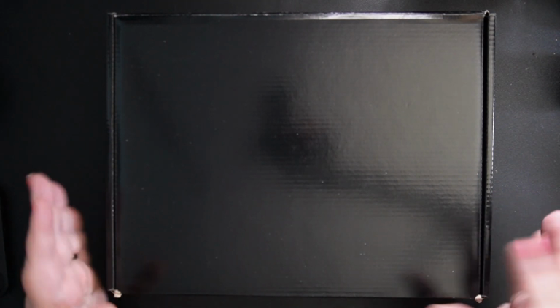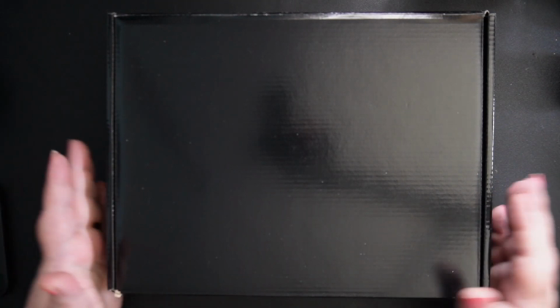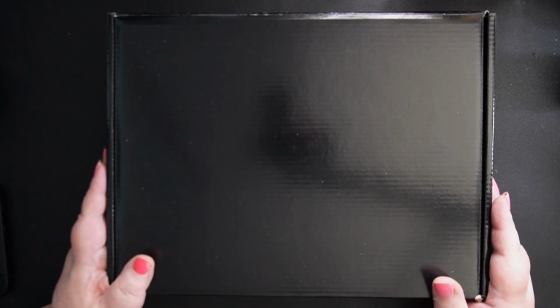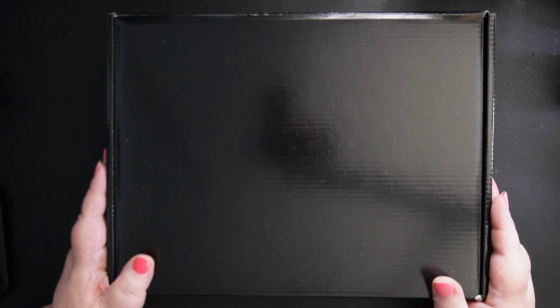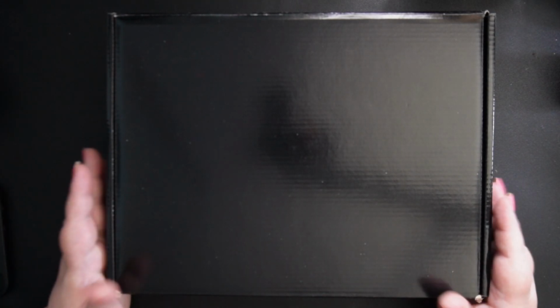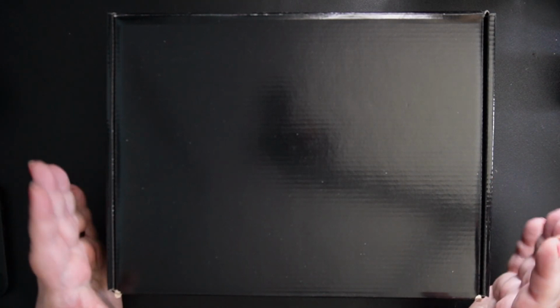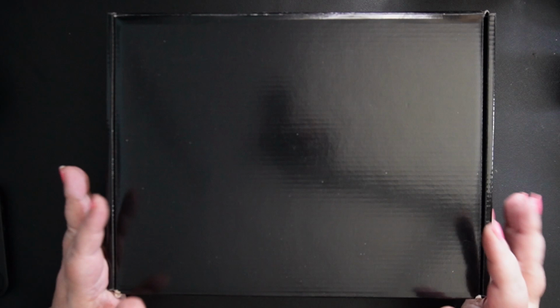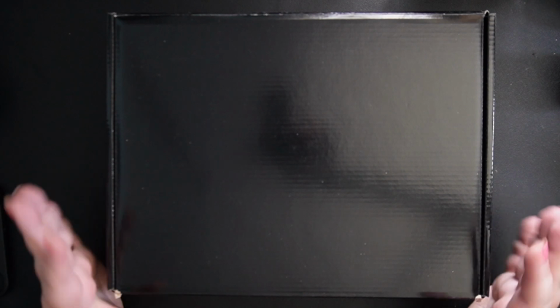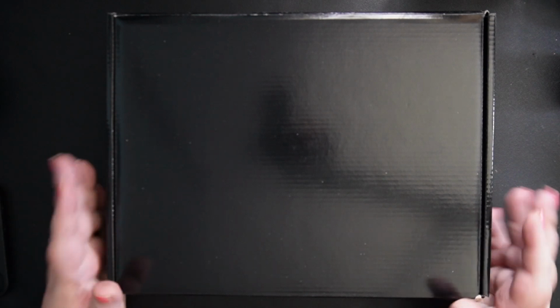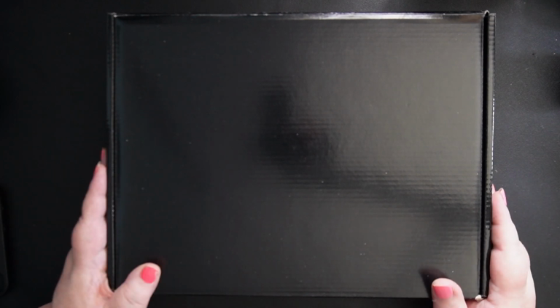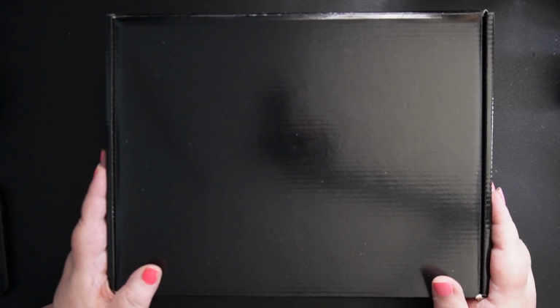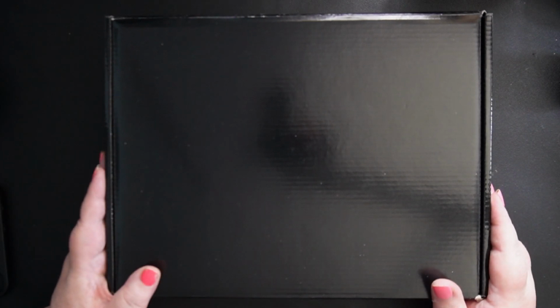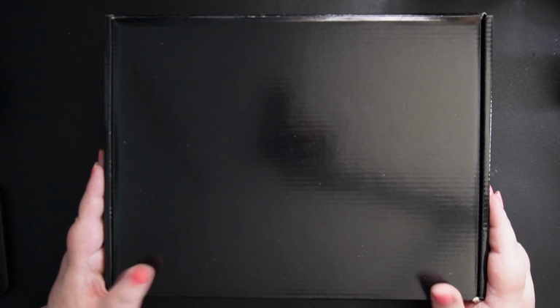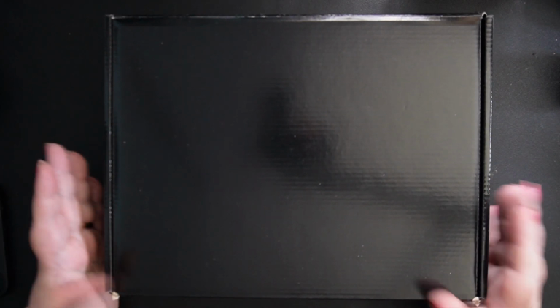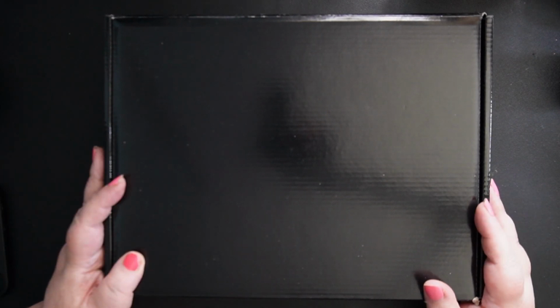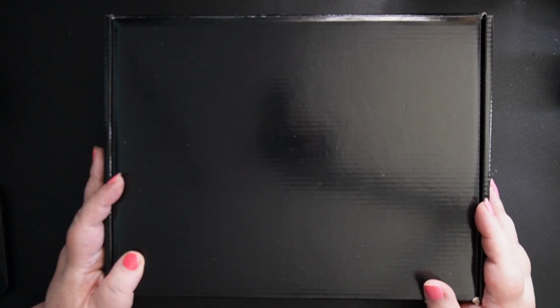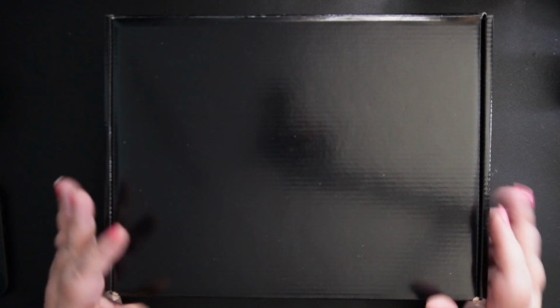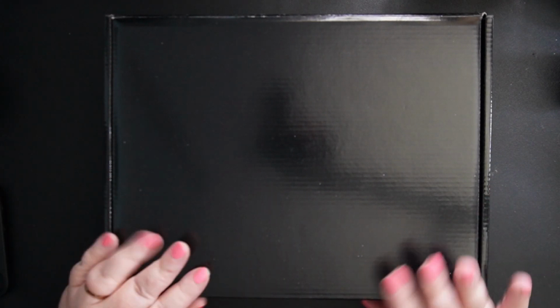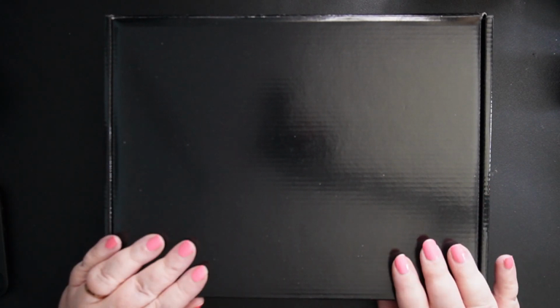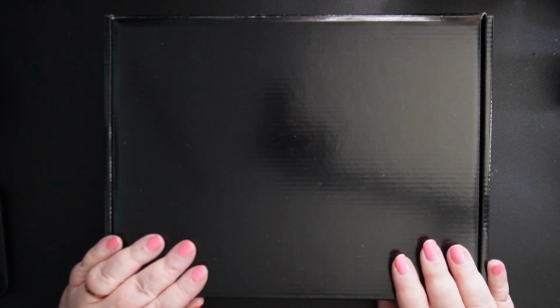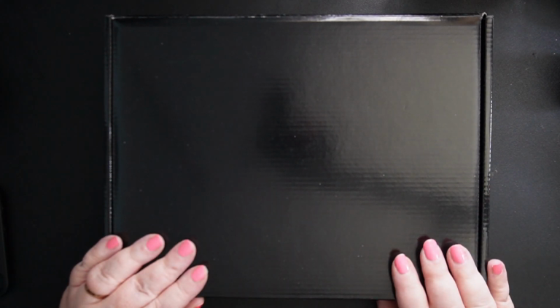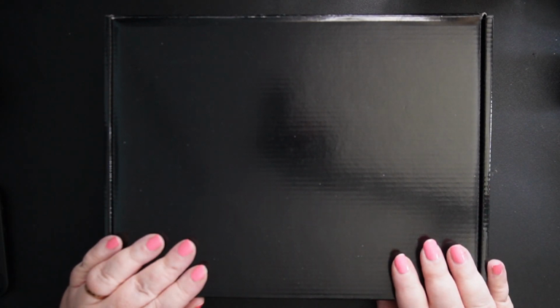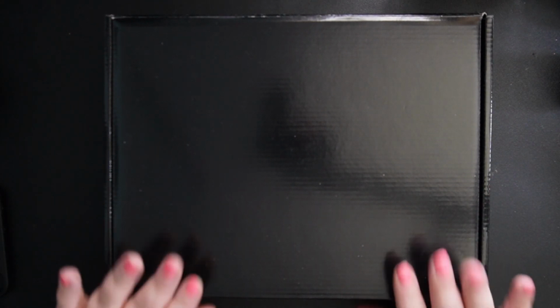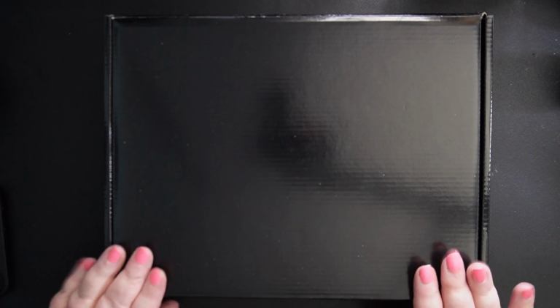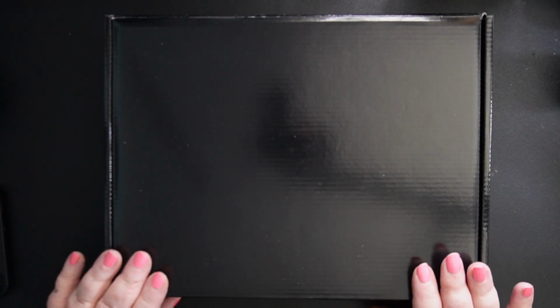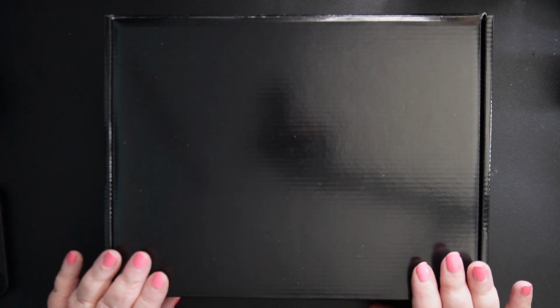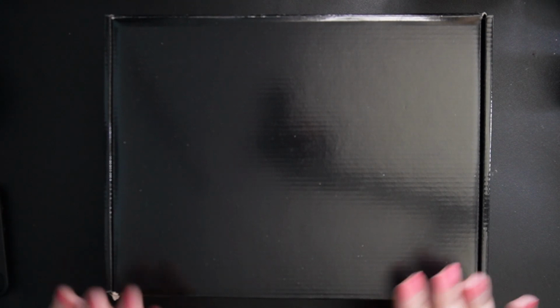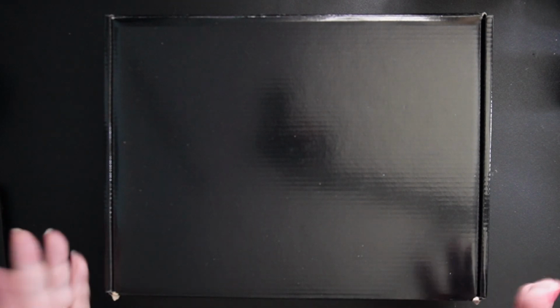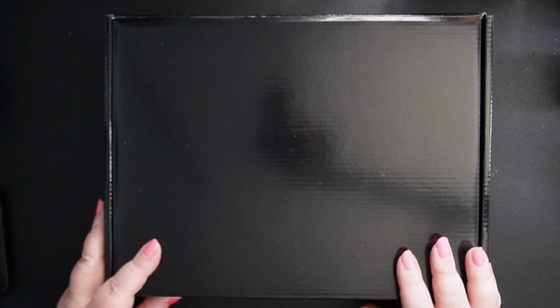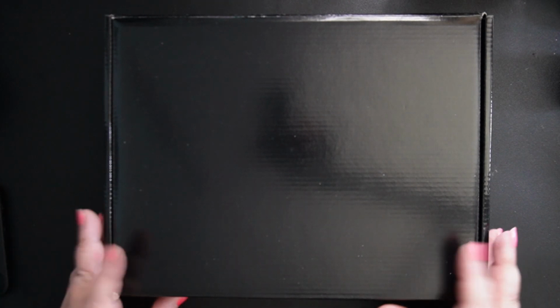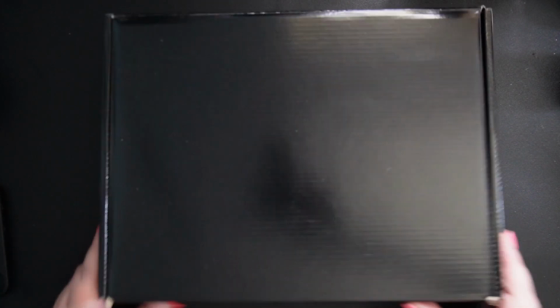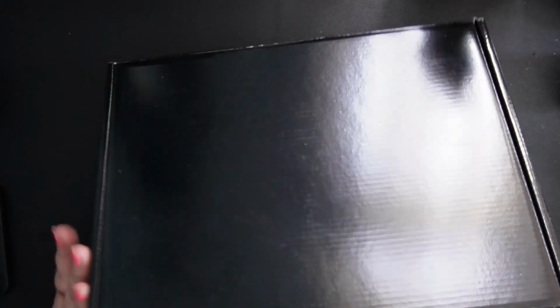Now this is the May box, and if you've watched me before, you may know that I've been ill for a couple of months, so I got a little bit behind, so I do apologize for that. But anyway, let's have a look here.